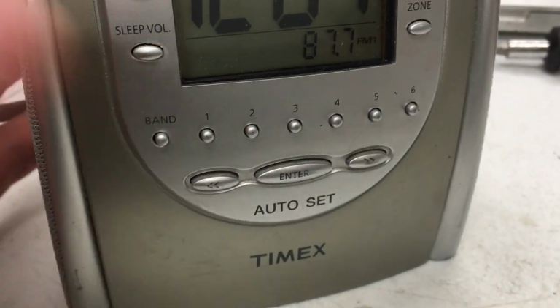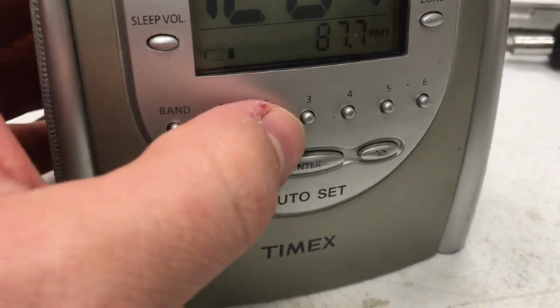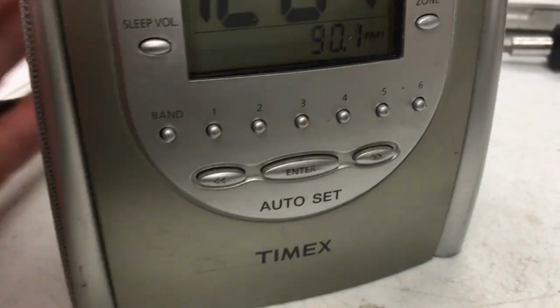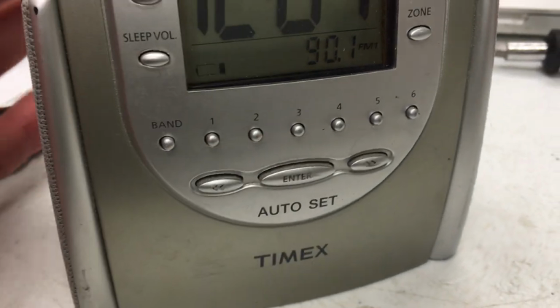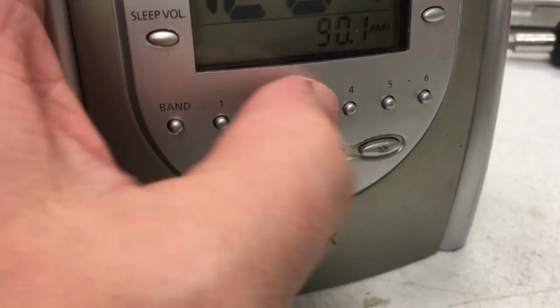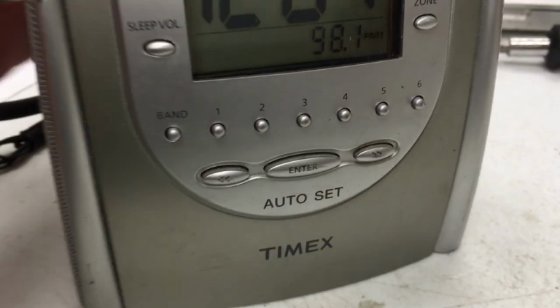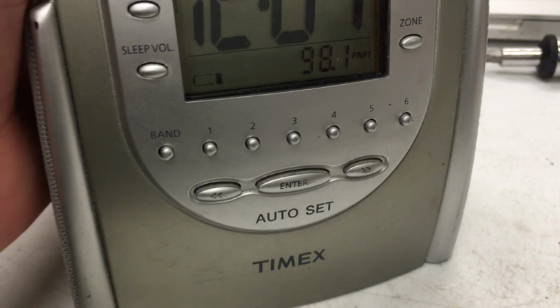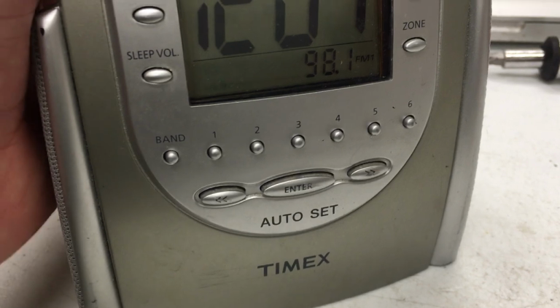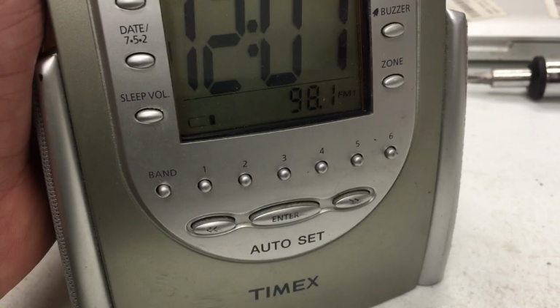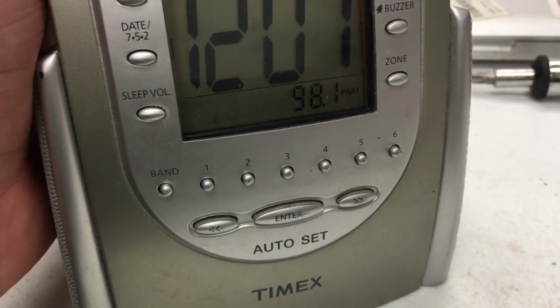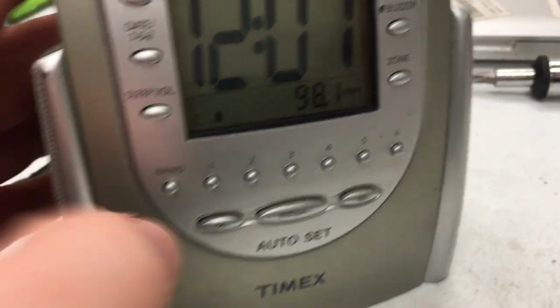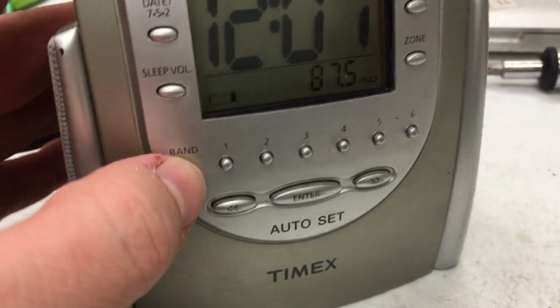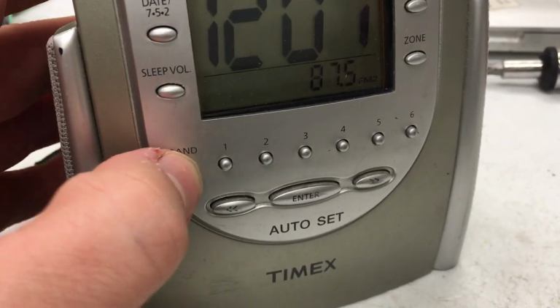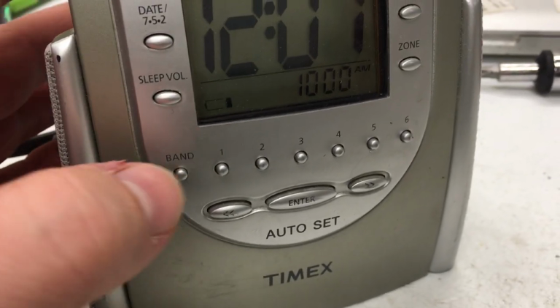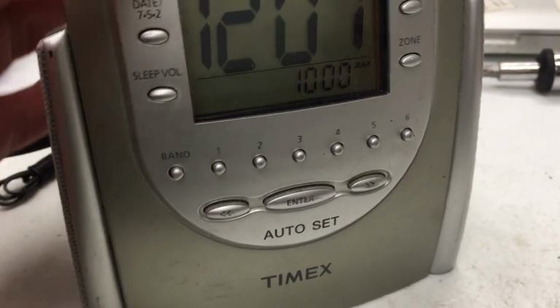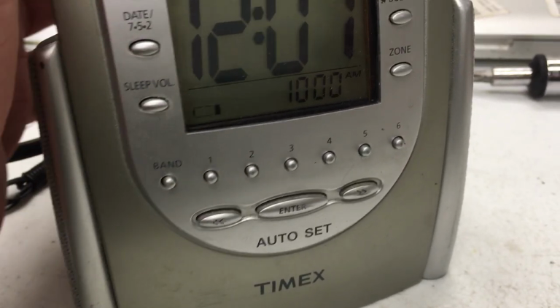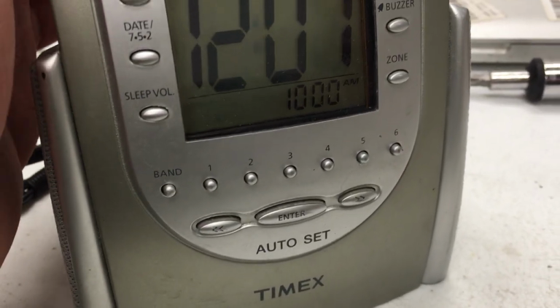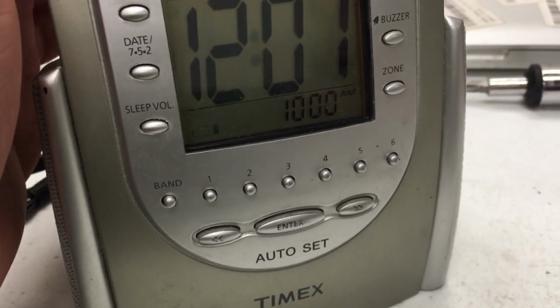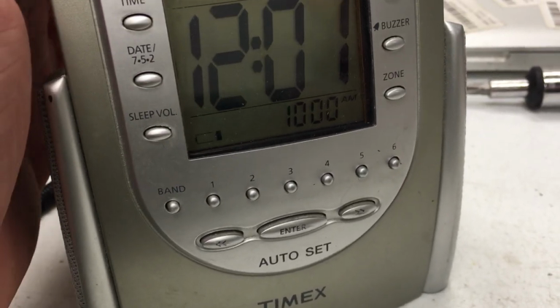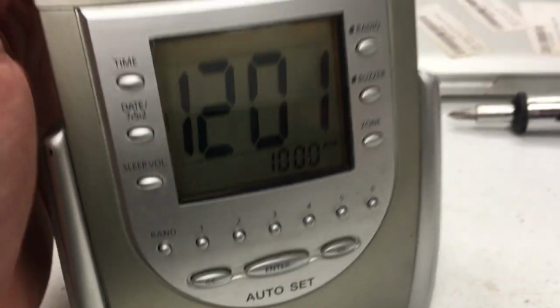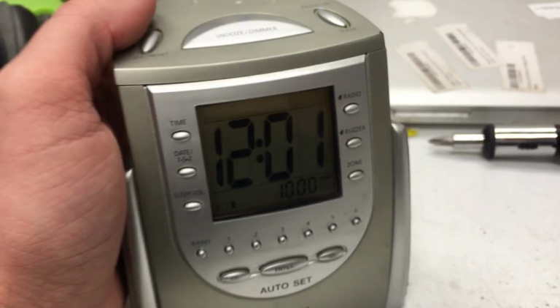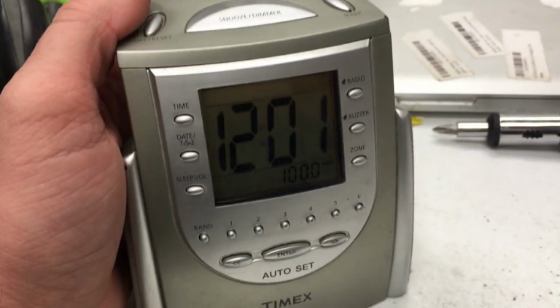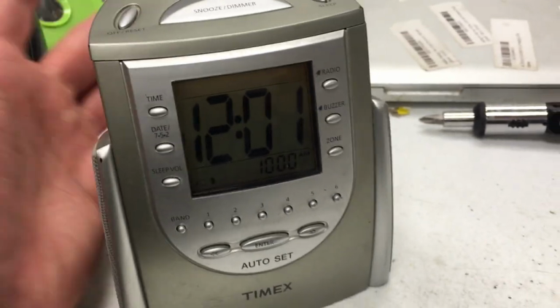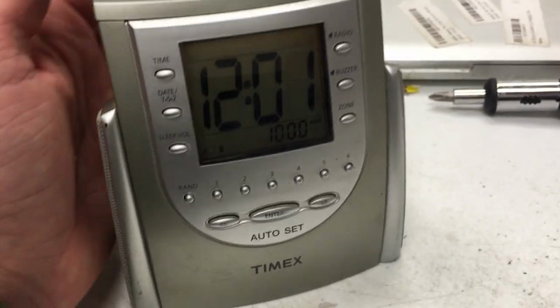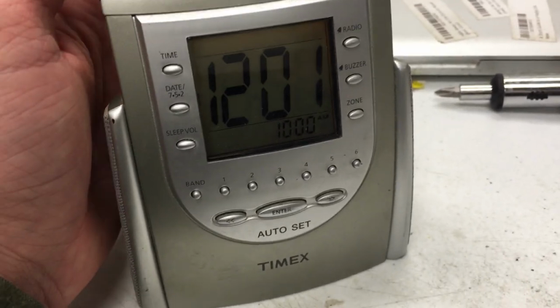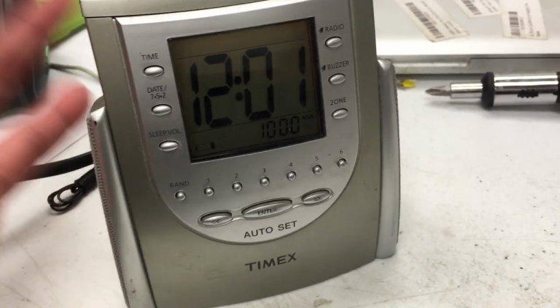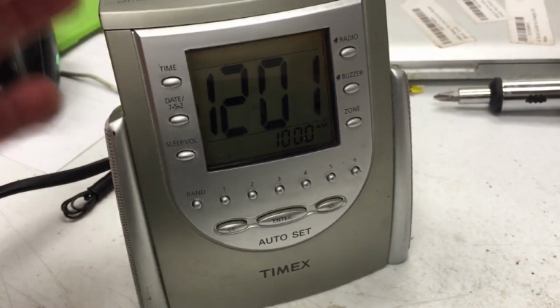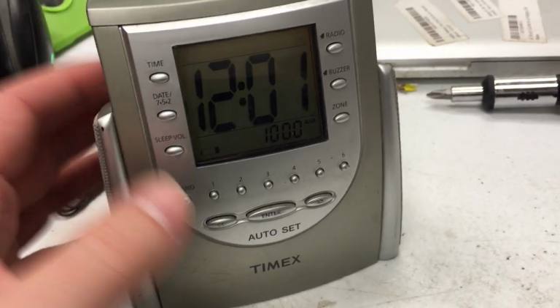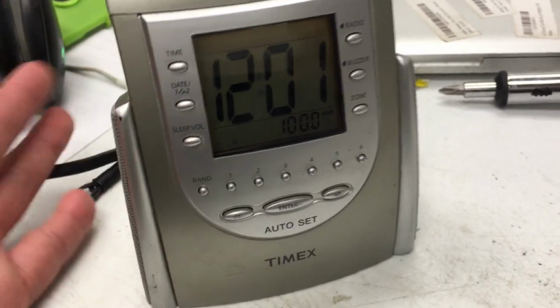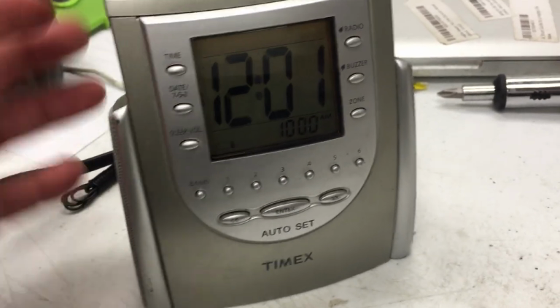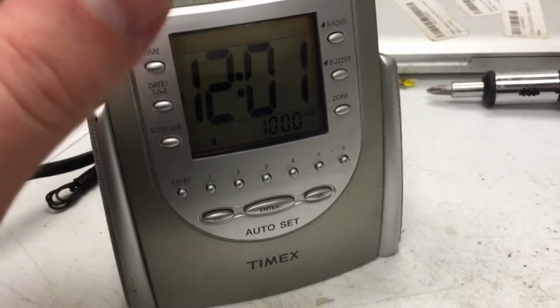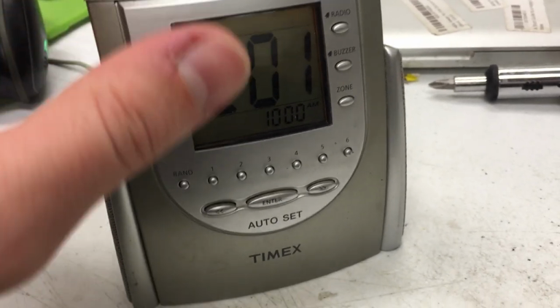That's preset number three right there. Sounds like some sort of football. Yeah, it's football season, so it makes sense.